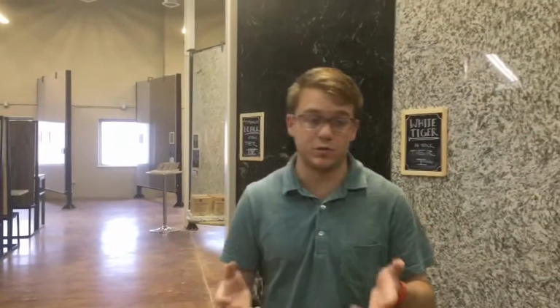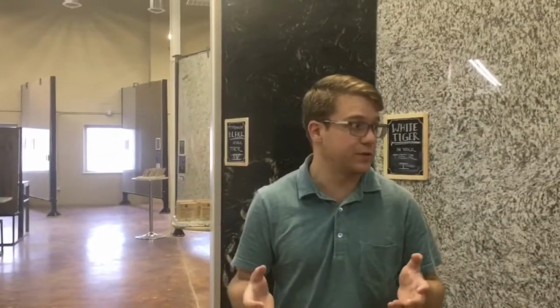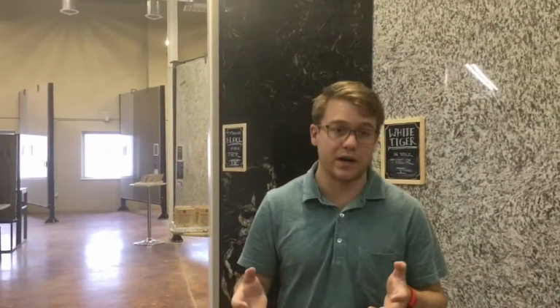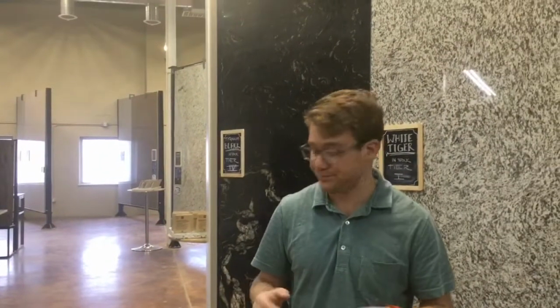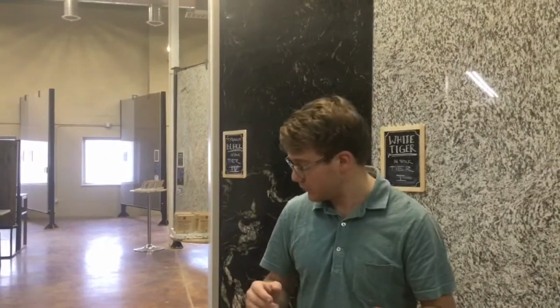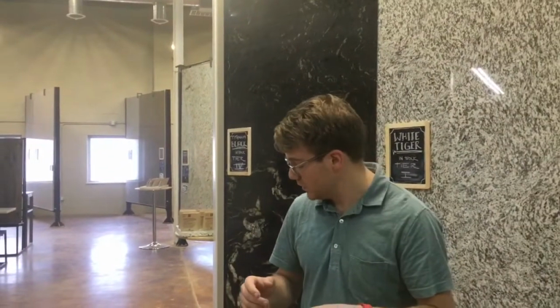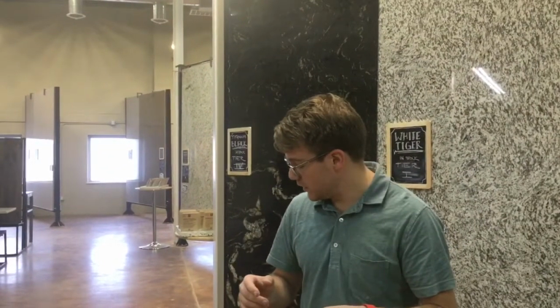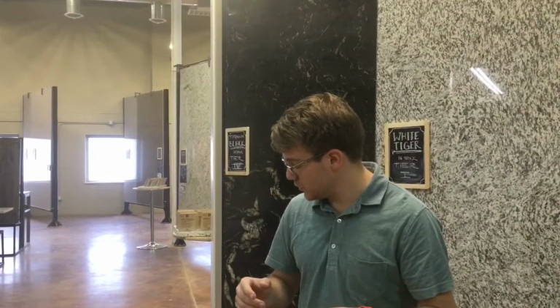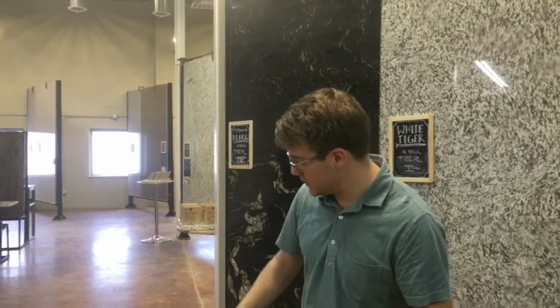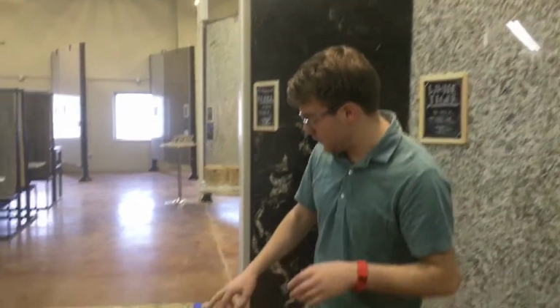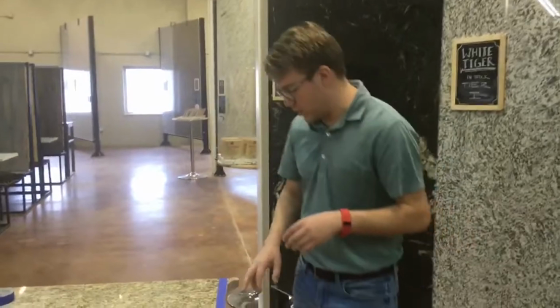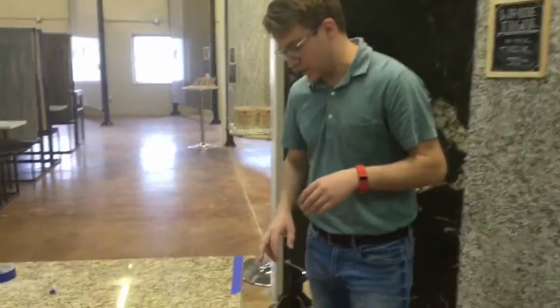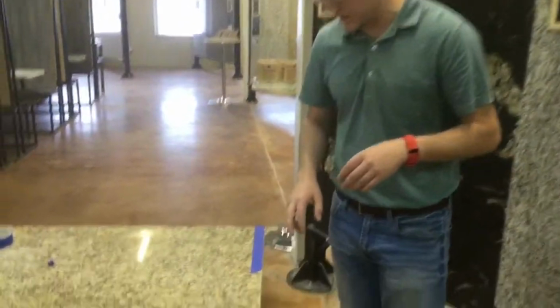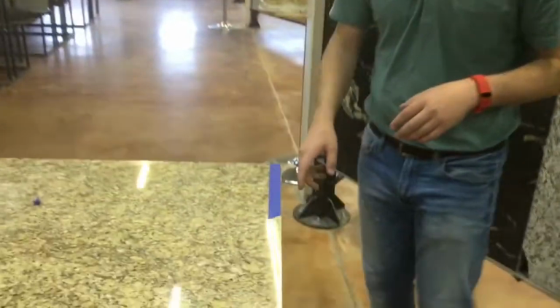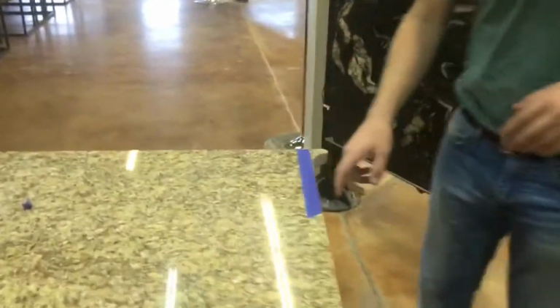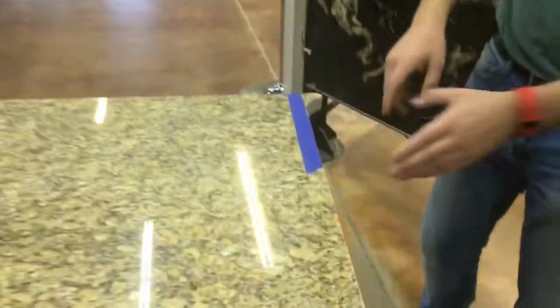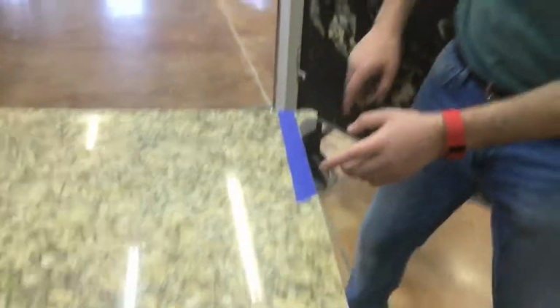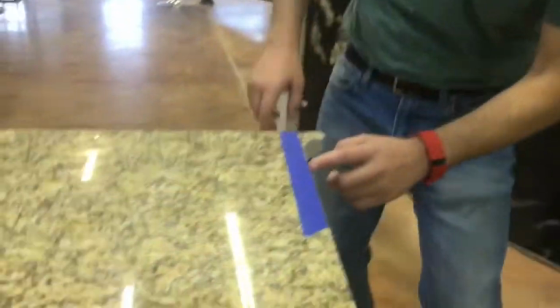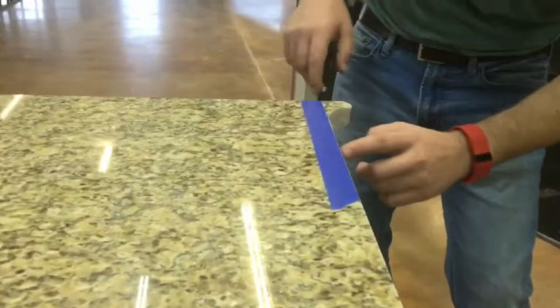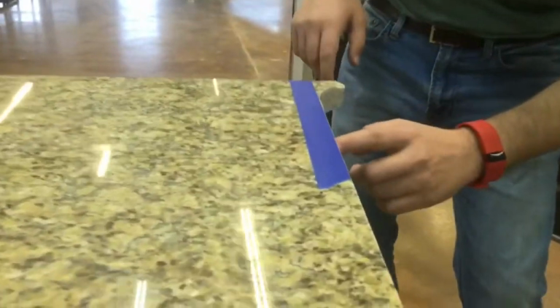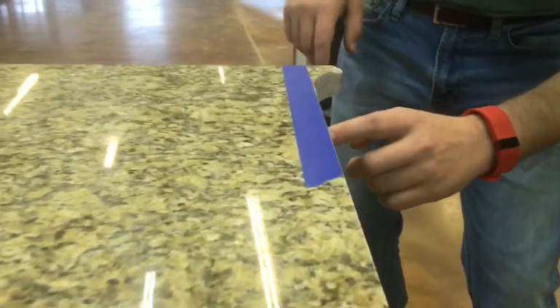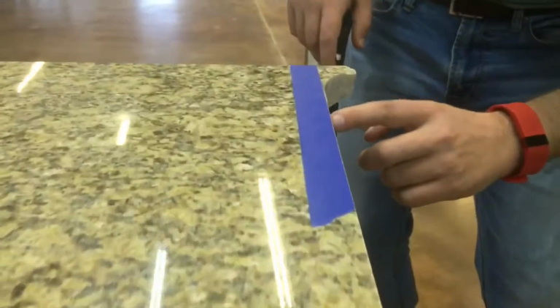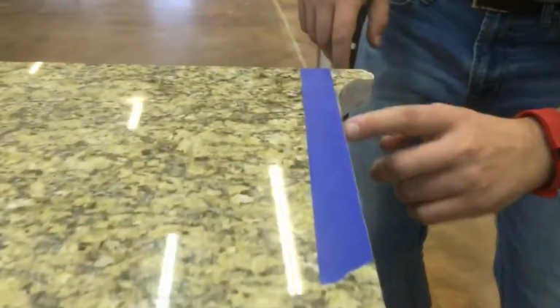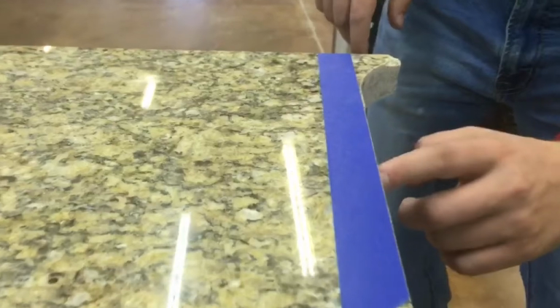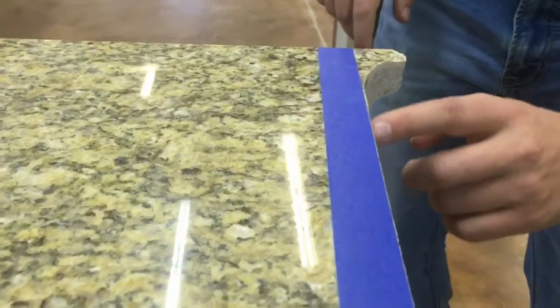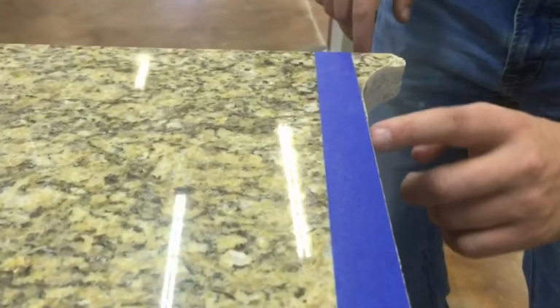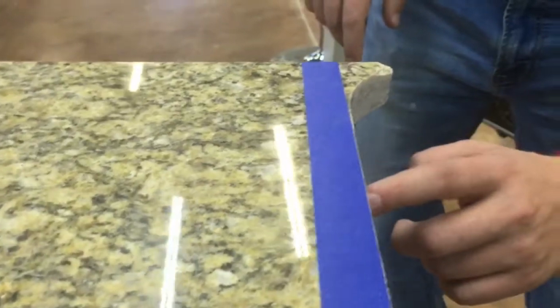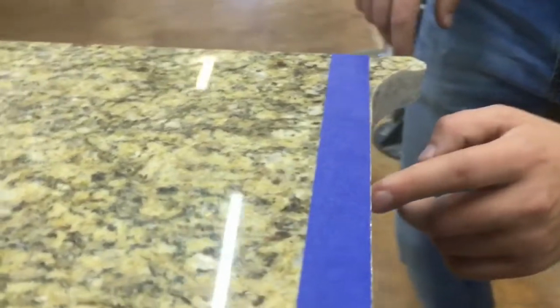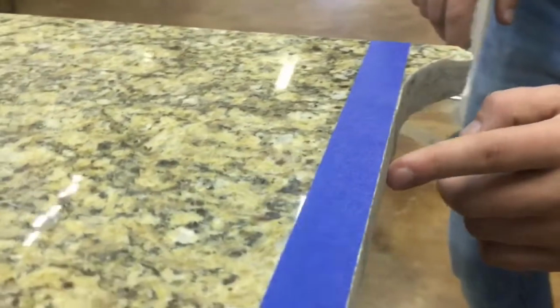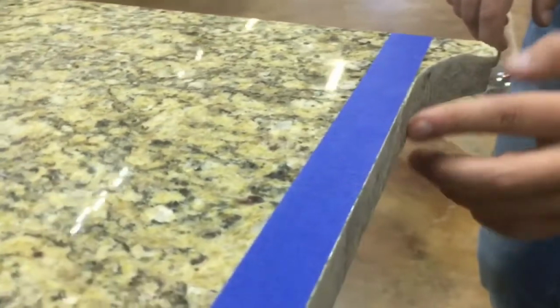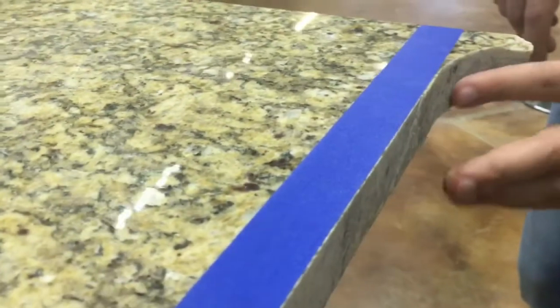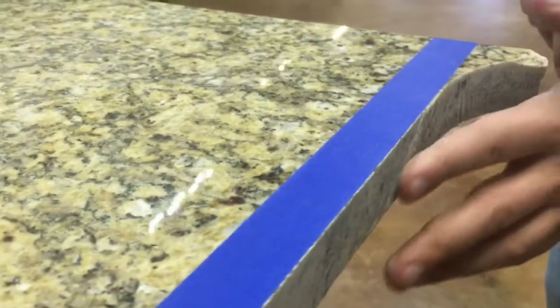So you can see what a water jet cut looks like here. We had a blade go here, and then you can see the blade stopped right here. And then this cut is much more rough. Now it's really interesting why this is more rough.